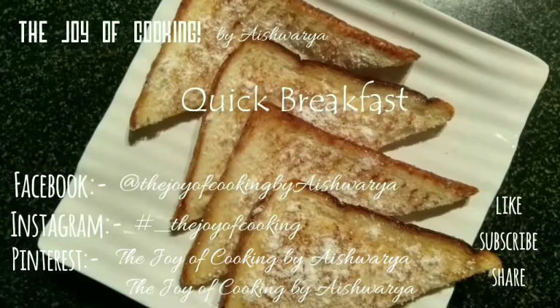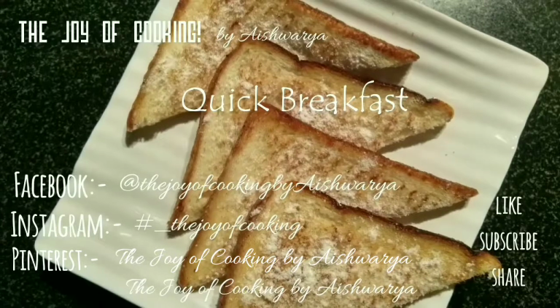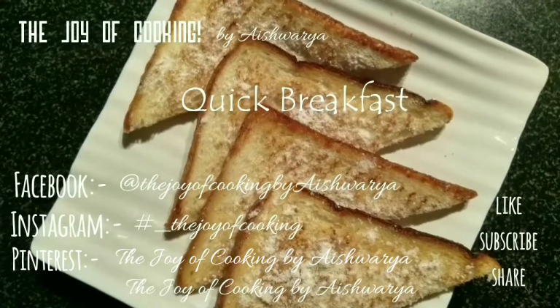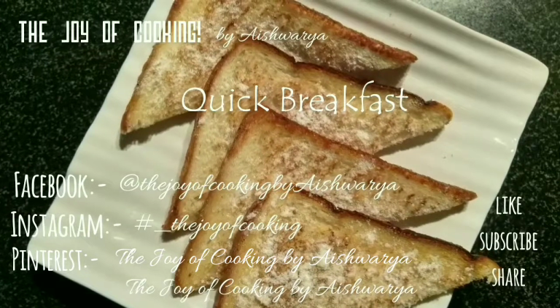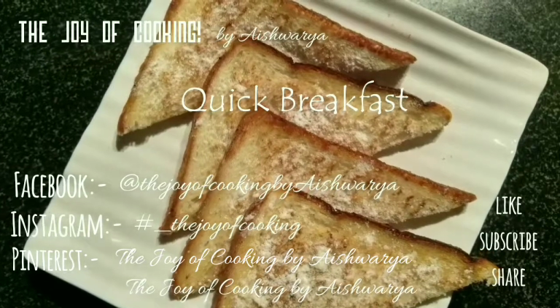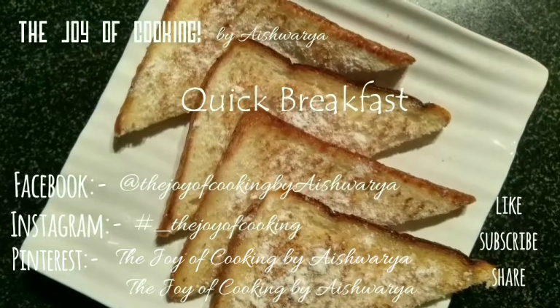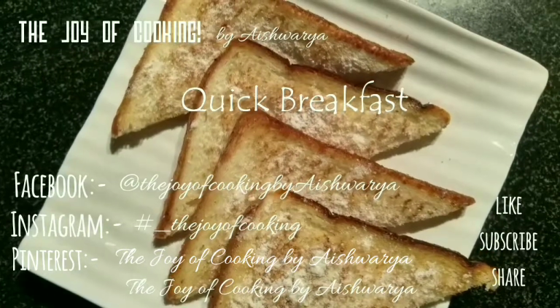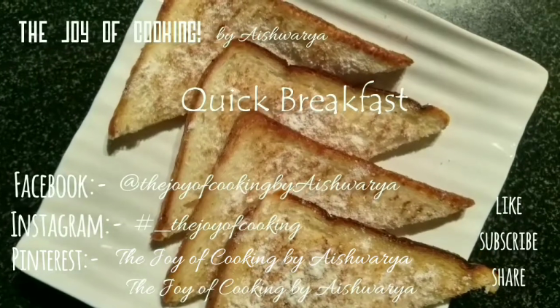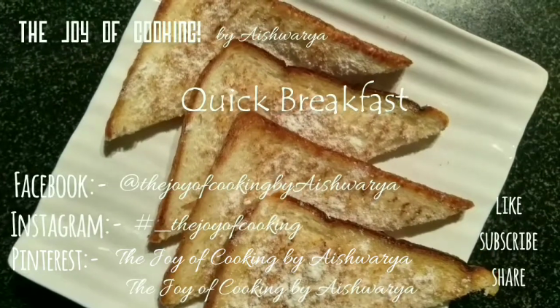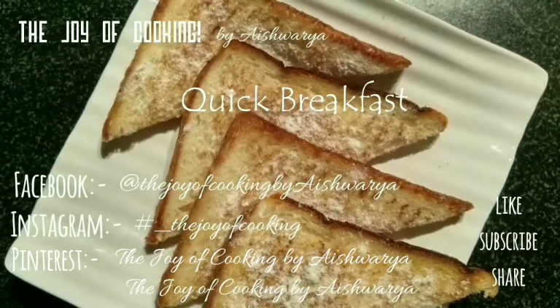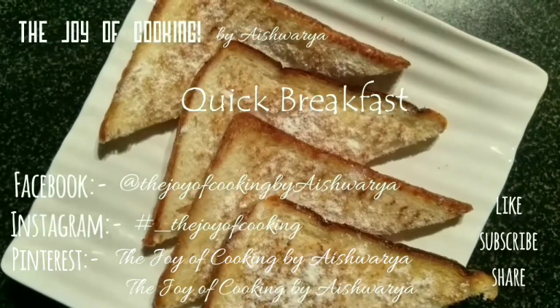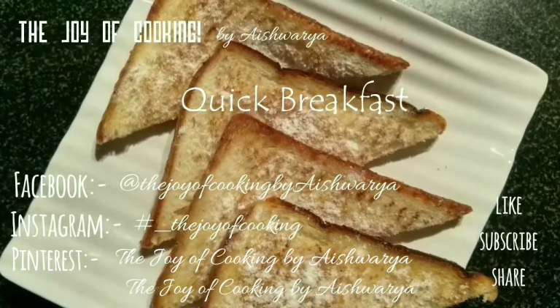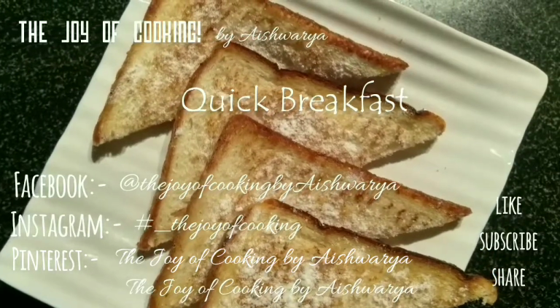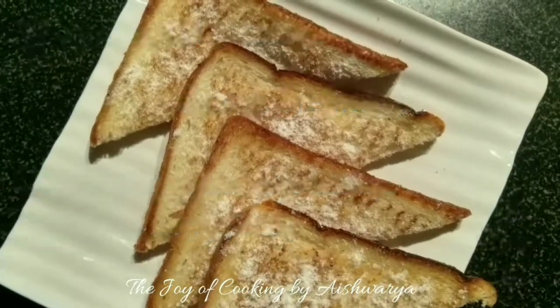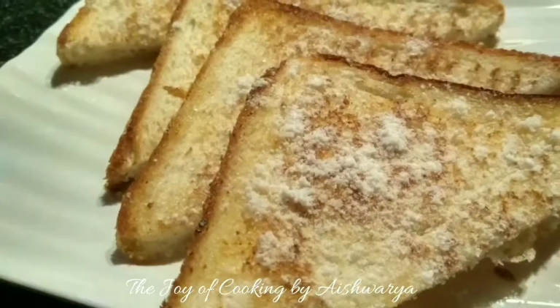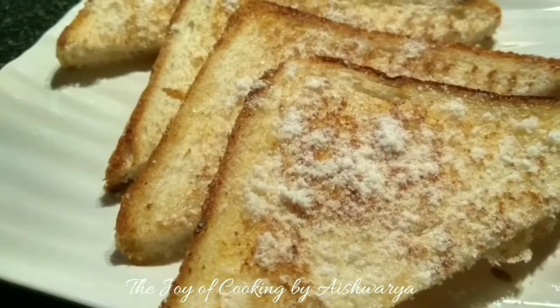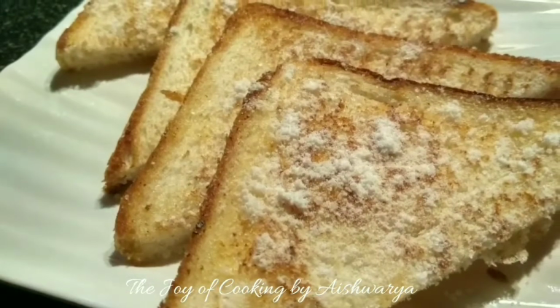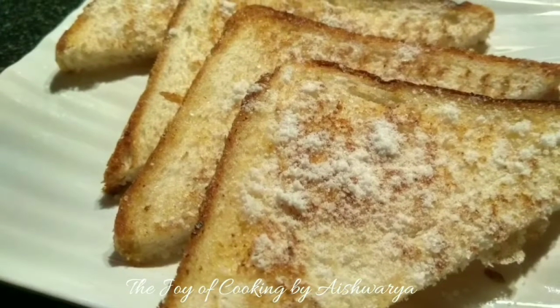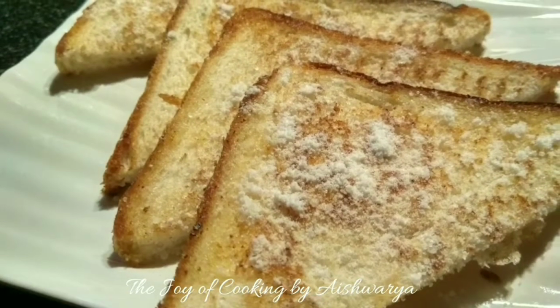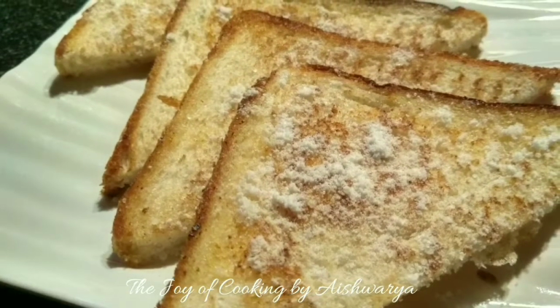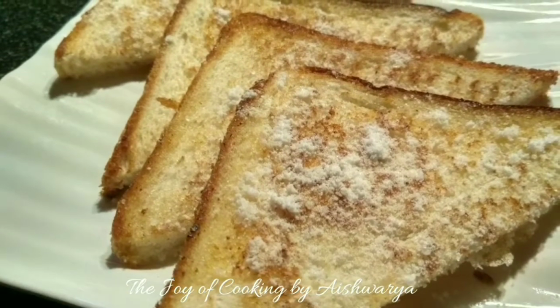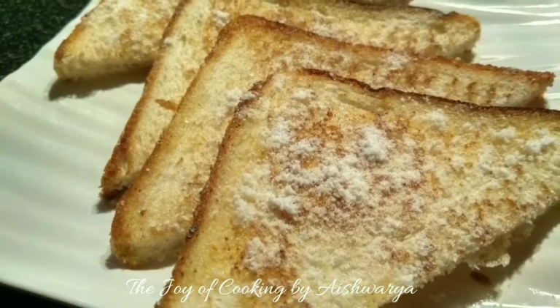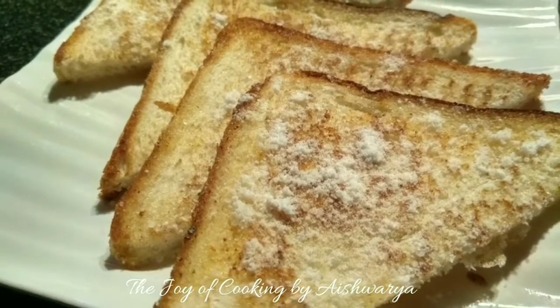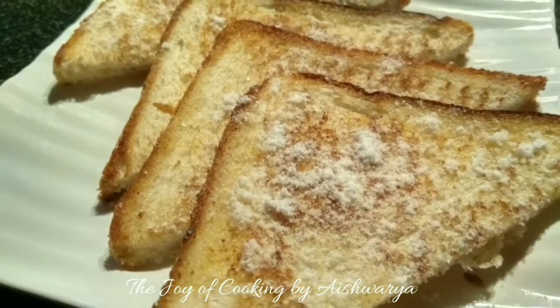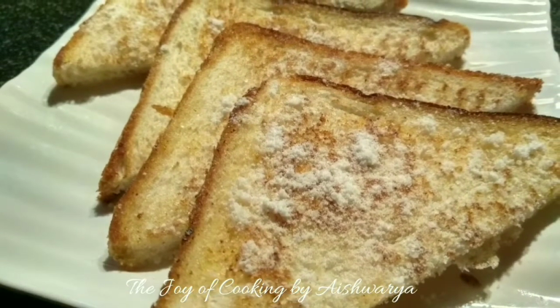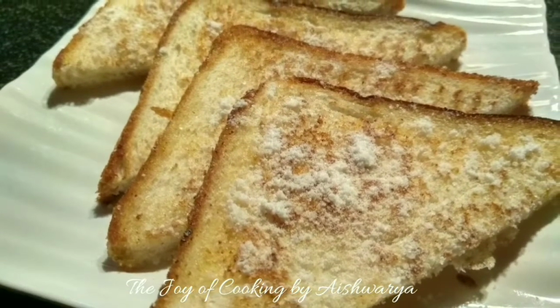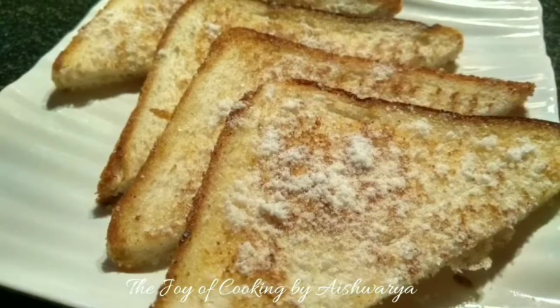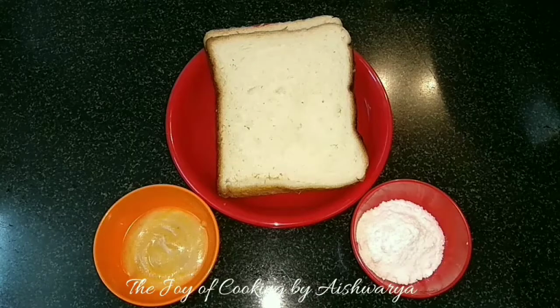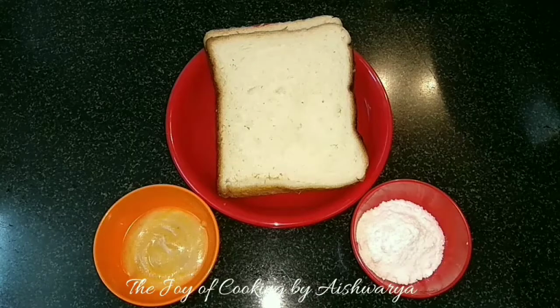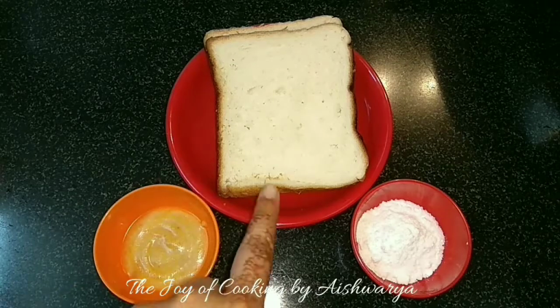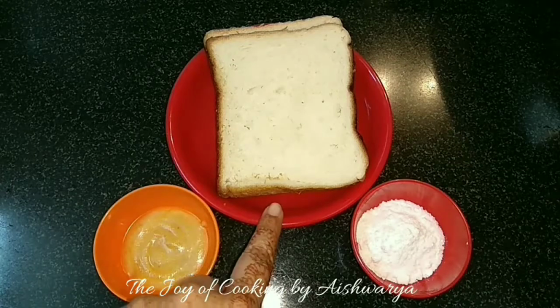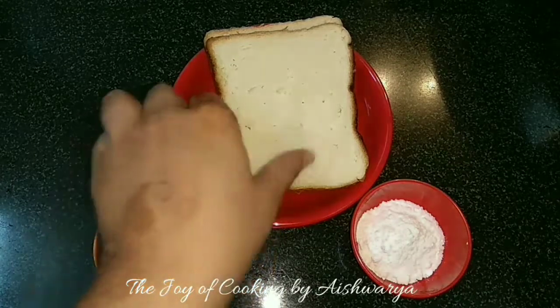Hi friends, I am Aishwara Sundil Bibalkar, welcoming you to my channel The Joy of Cooking. Today I am going to share with you a quick breakfast recipe that is made with bread. So let's start. For that we require bread slices.